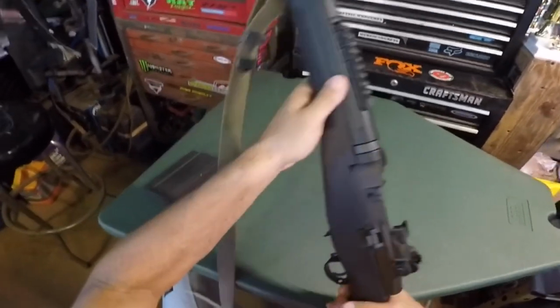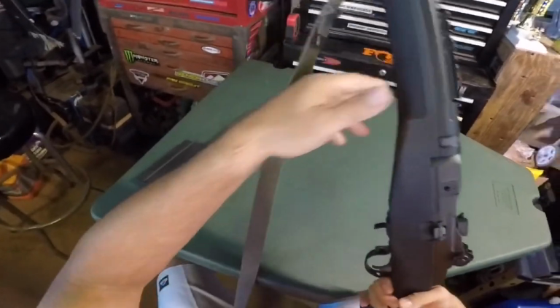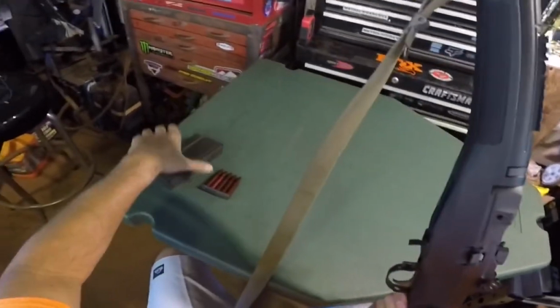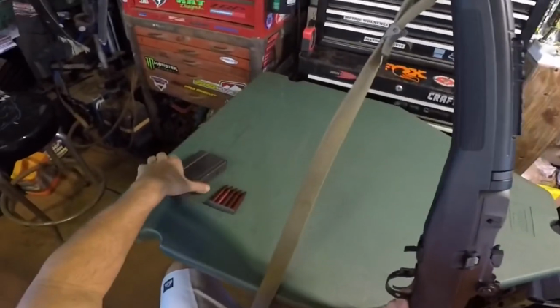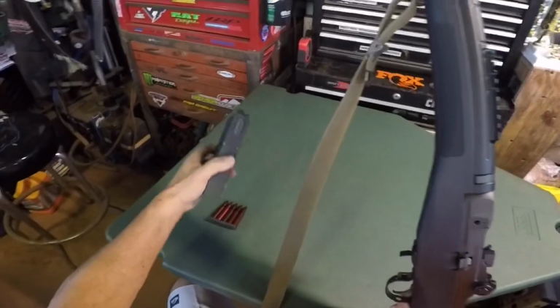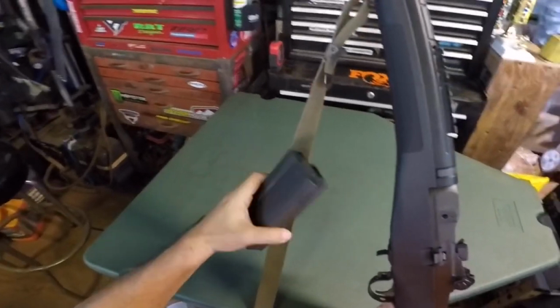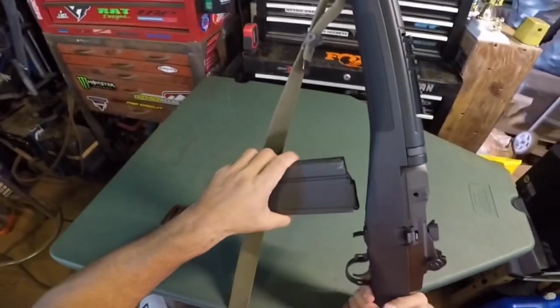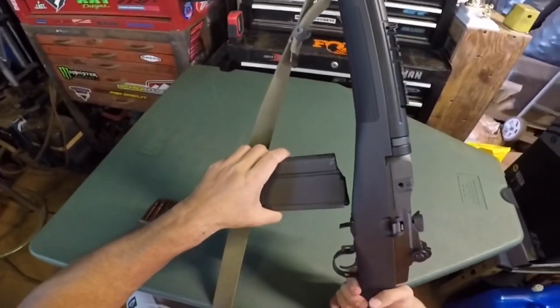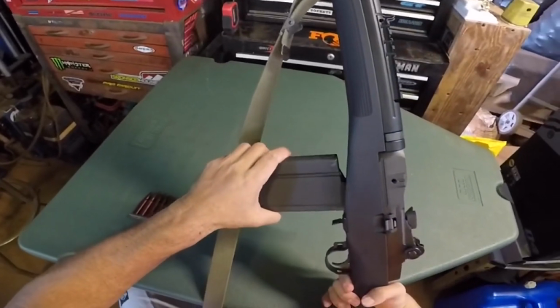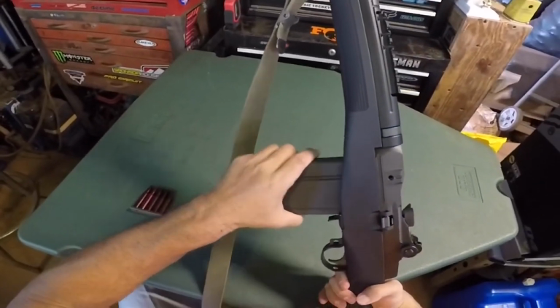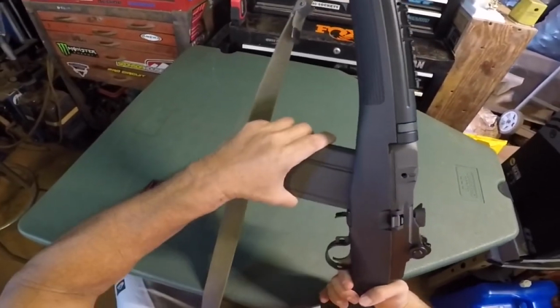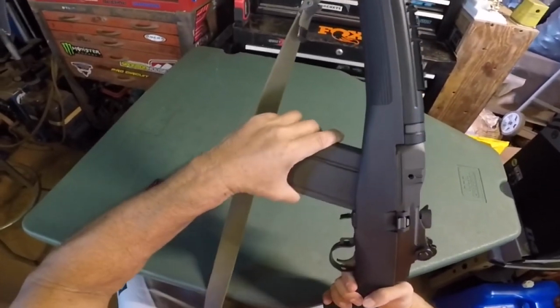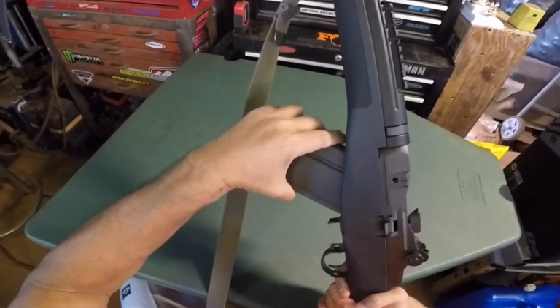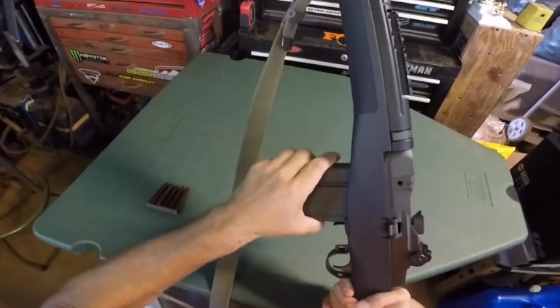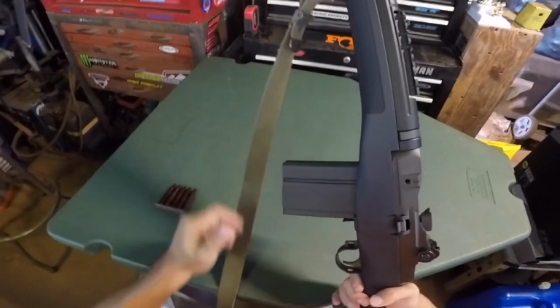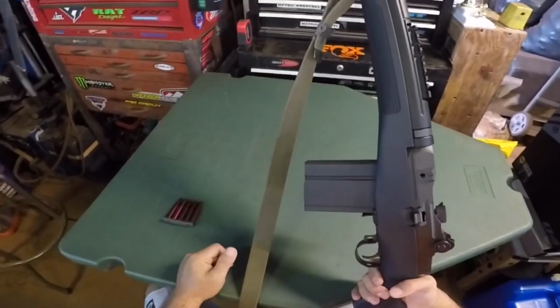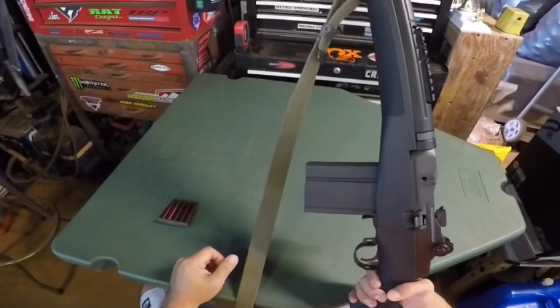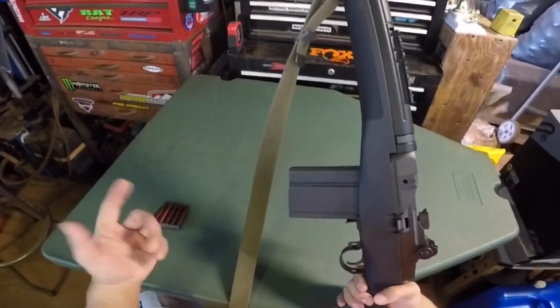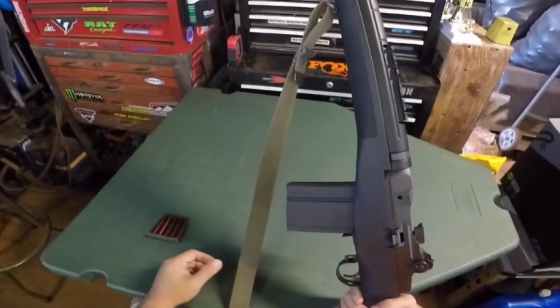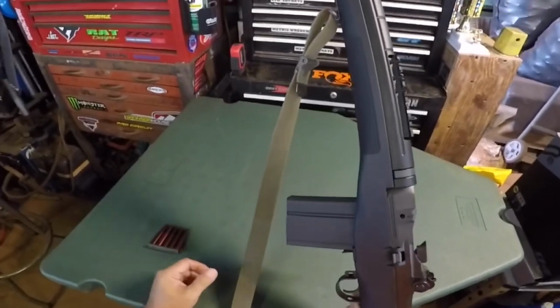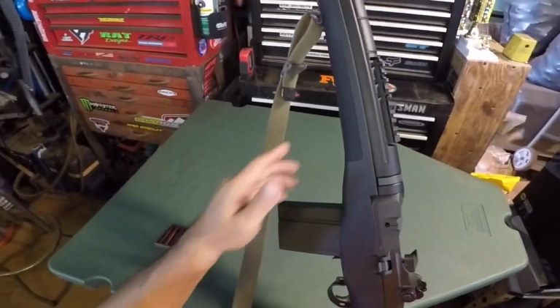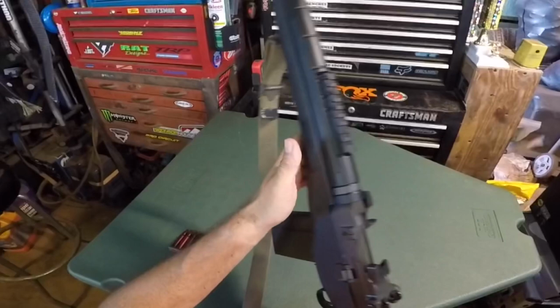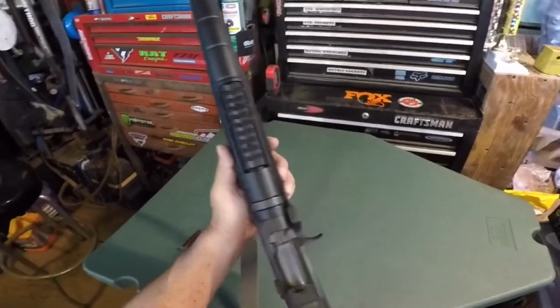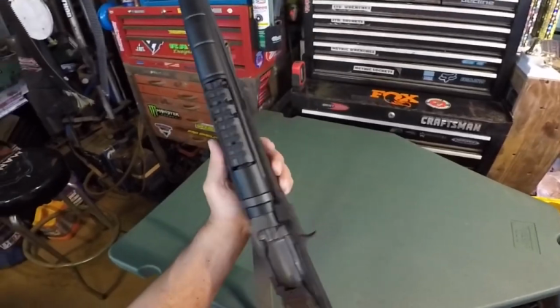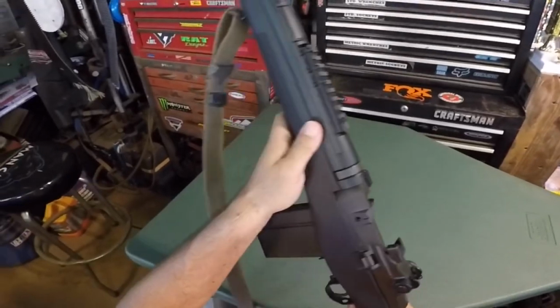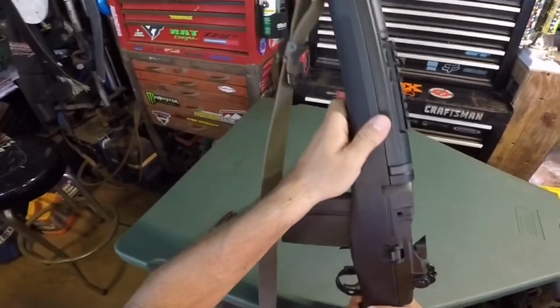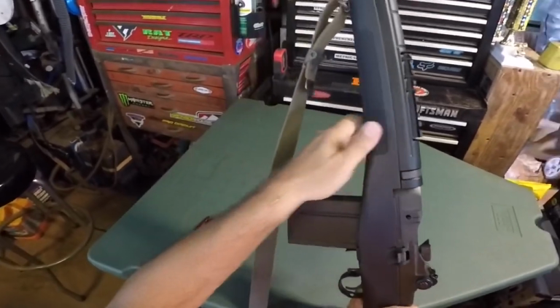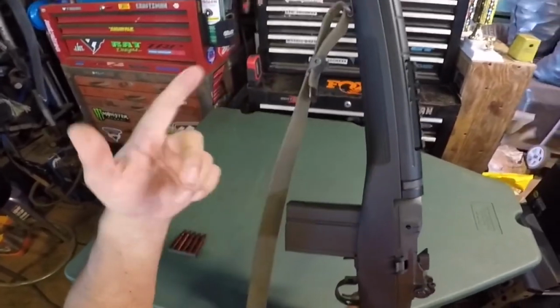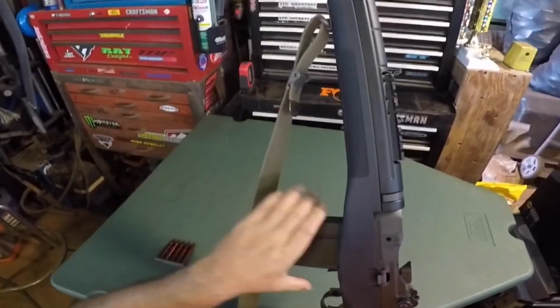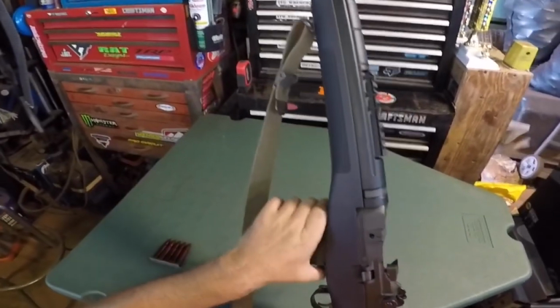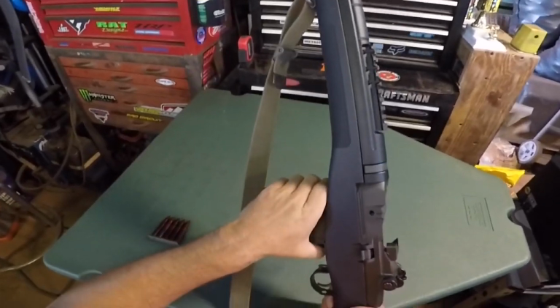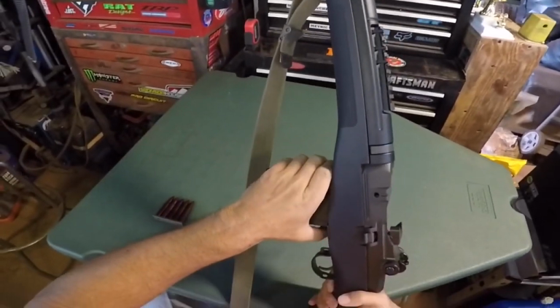Going back to the magazine — it's forward and back, just like the Mini-14. I guess the Mini-14 is modeled after this gun.